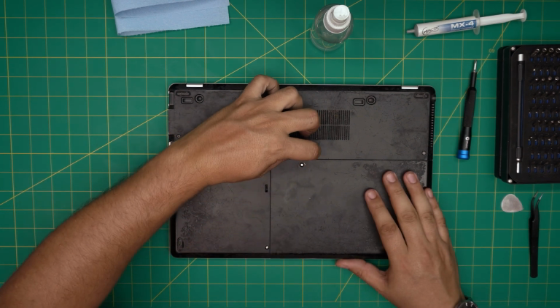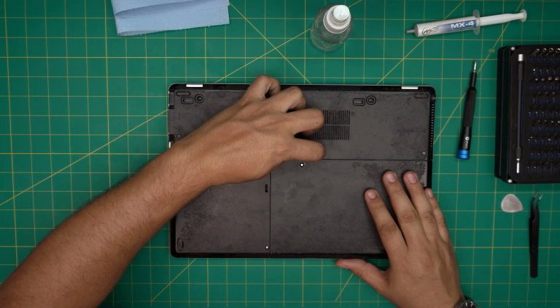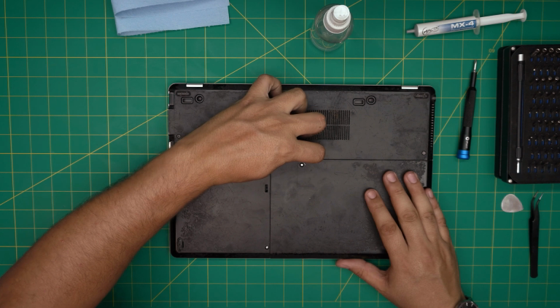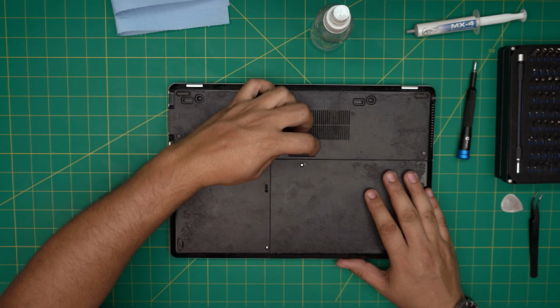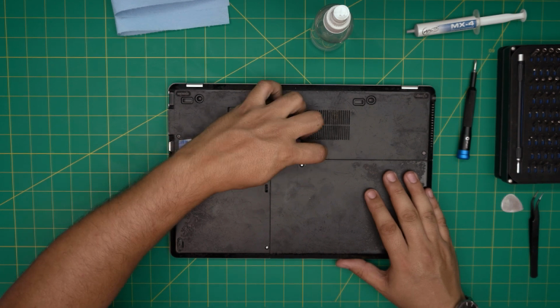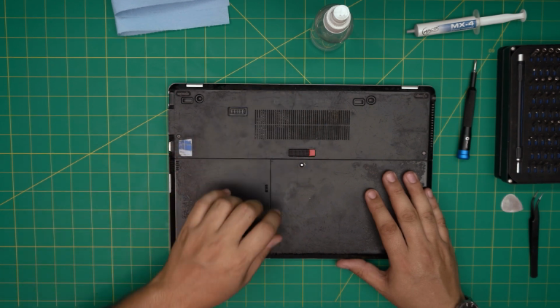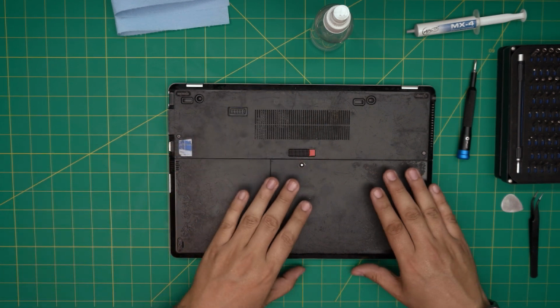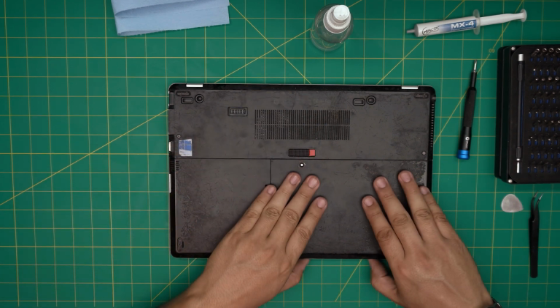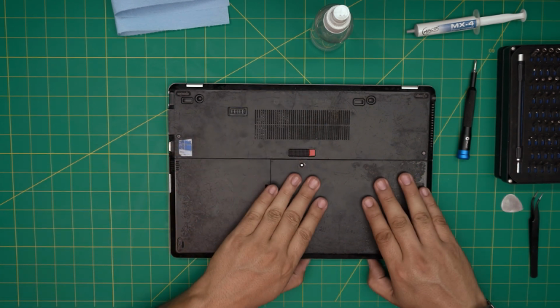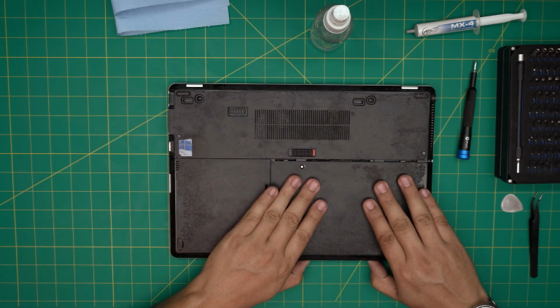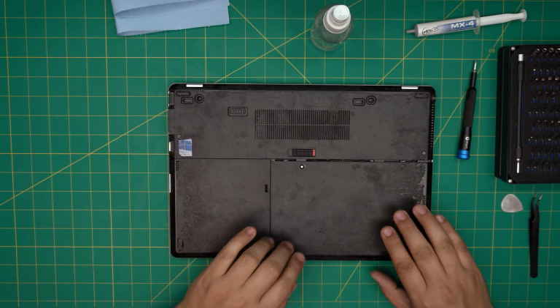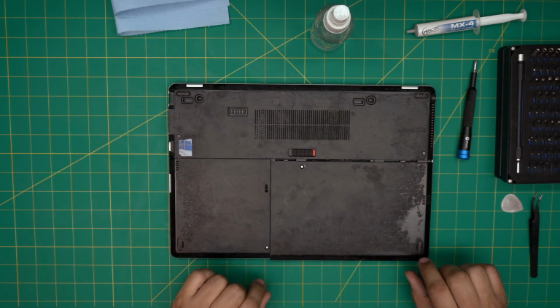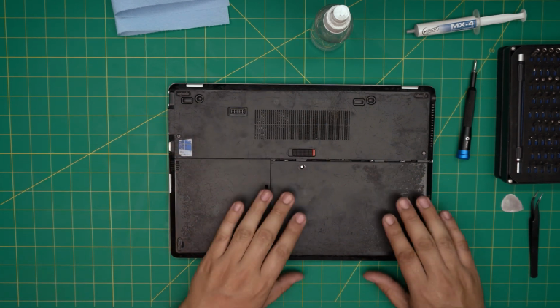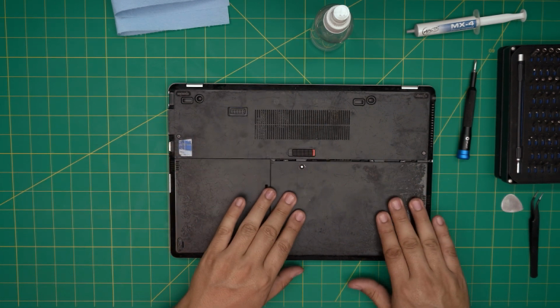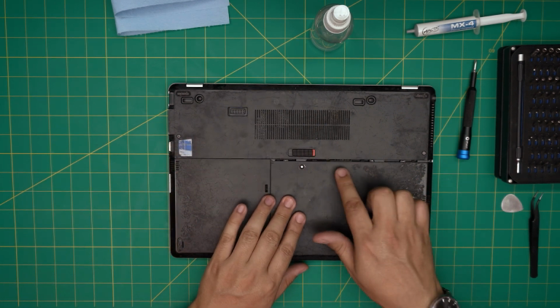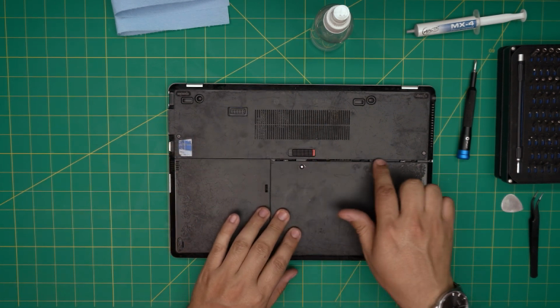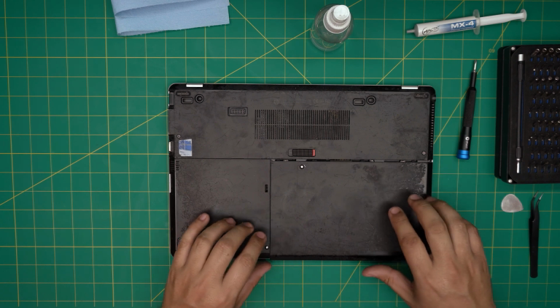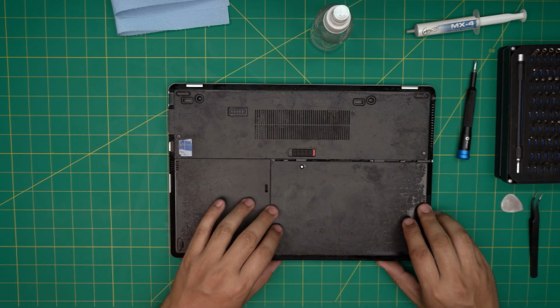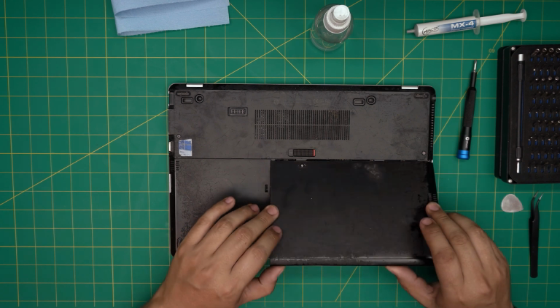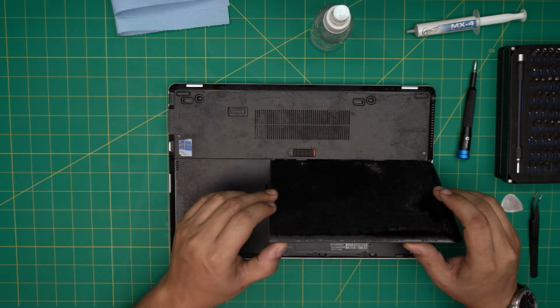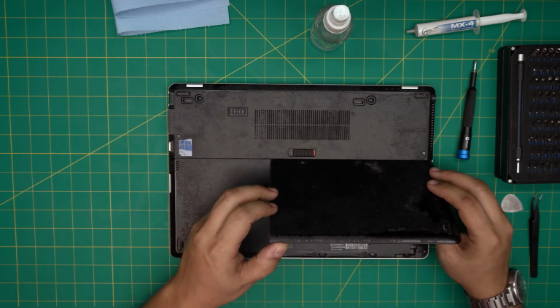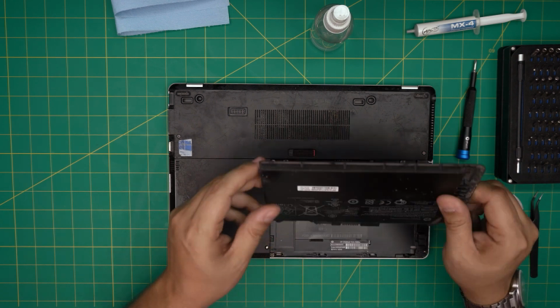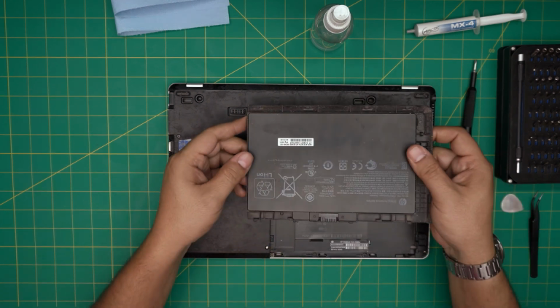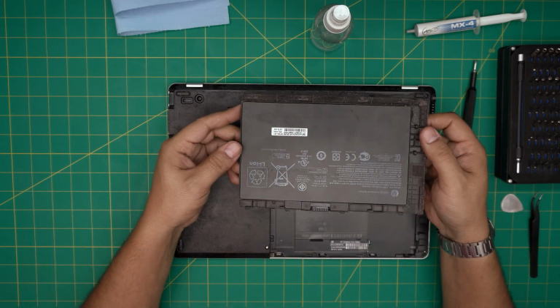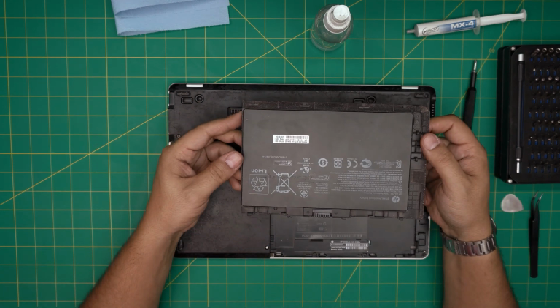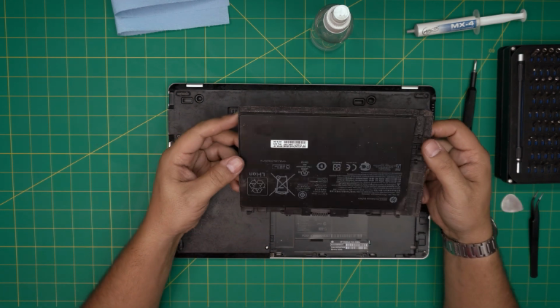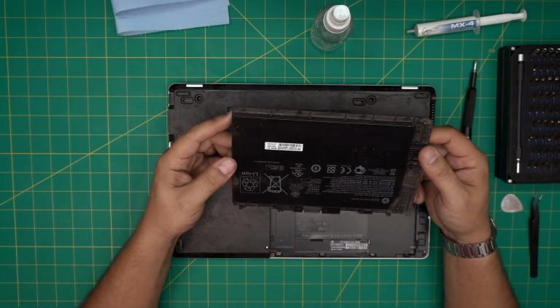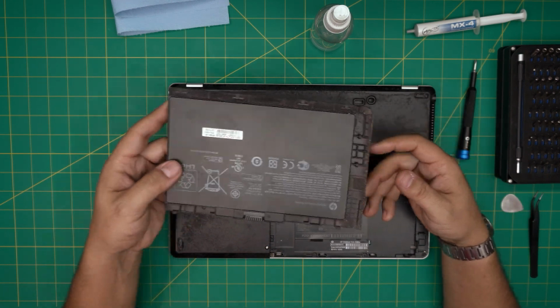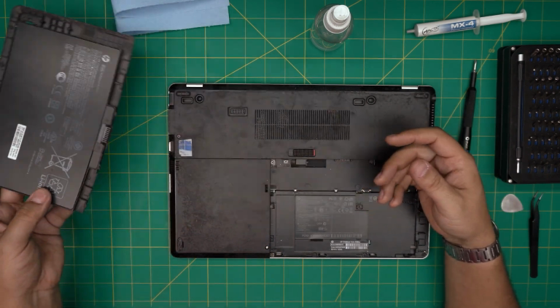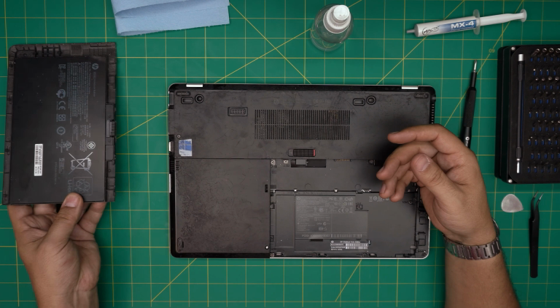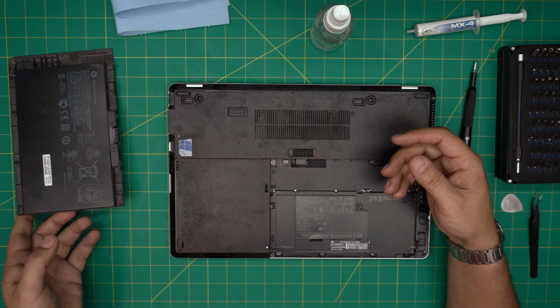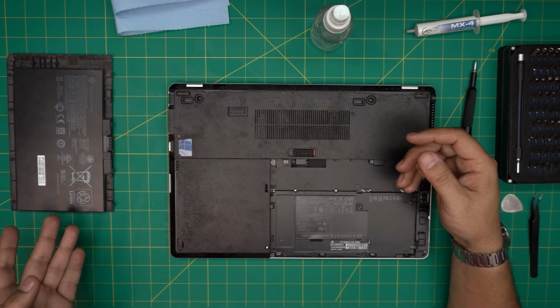Slide the battery towards yourself a little bit until you see the gap, then lift it up from the front side upward. There's your battery — put that to one side.